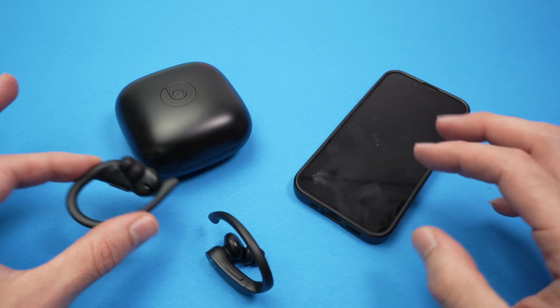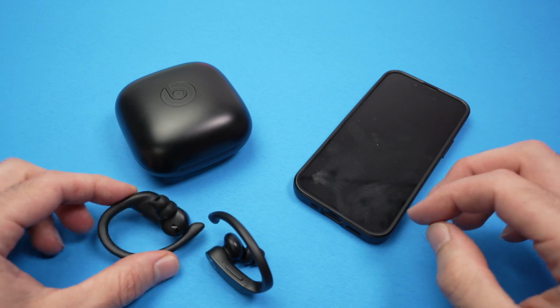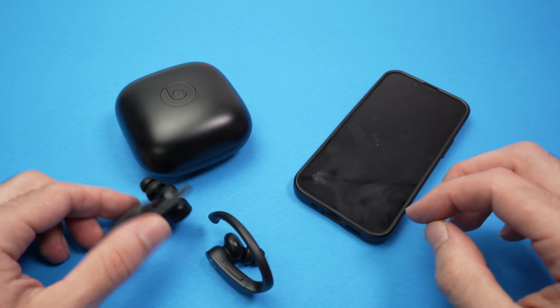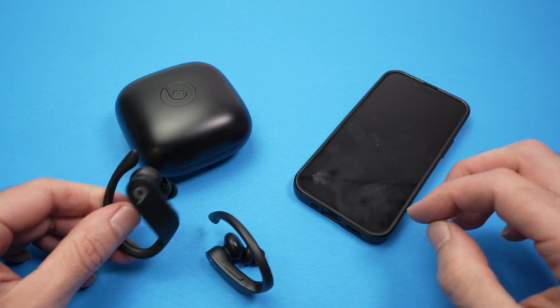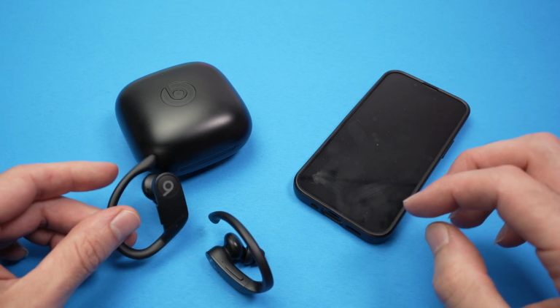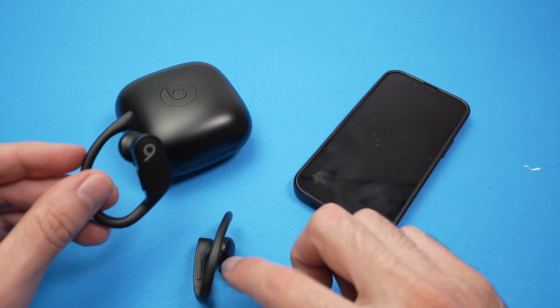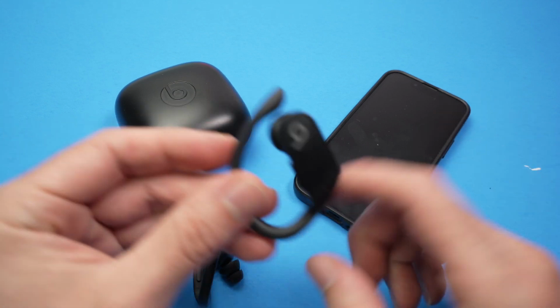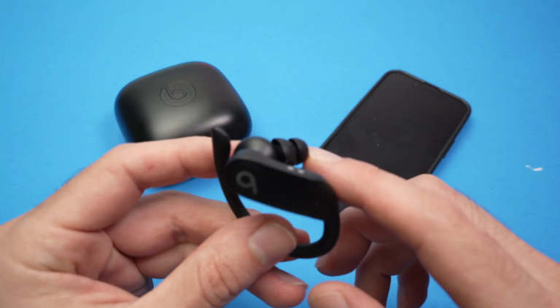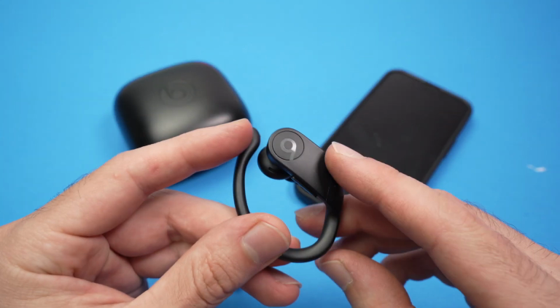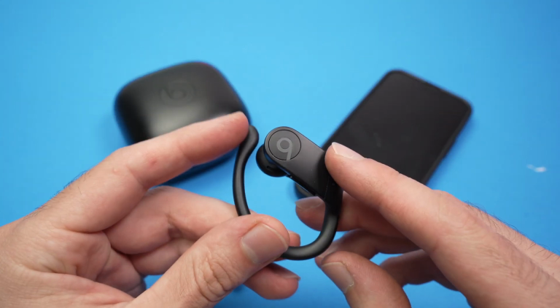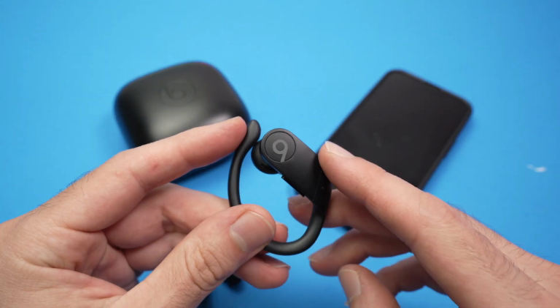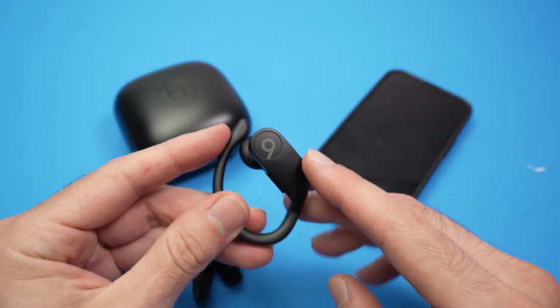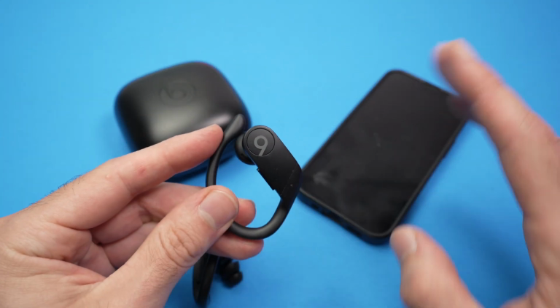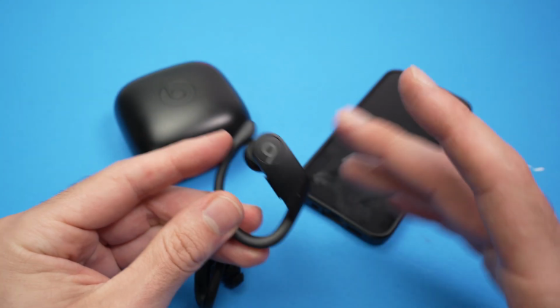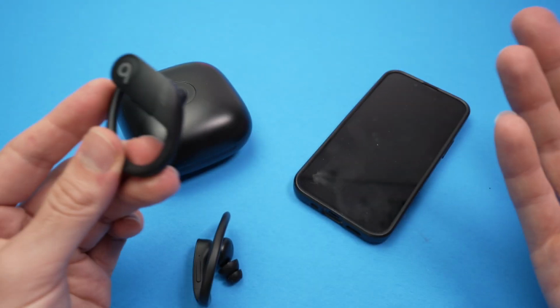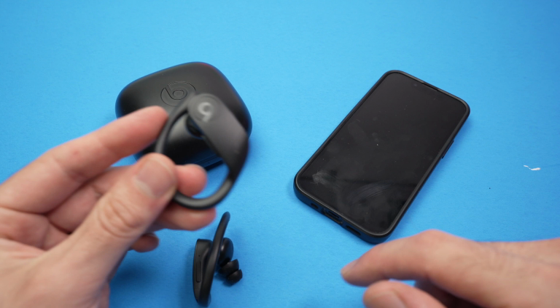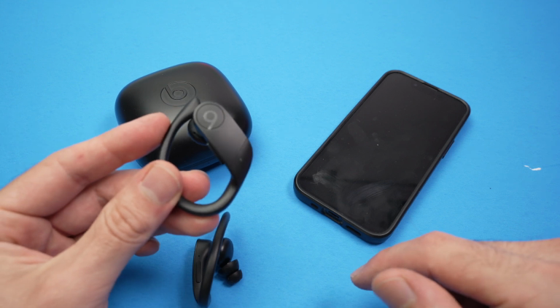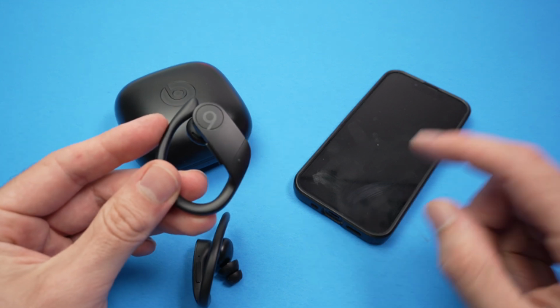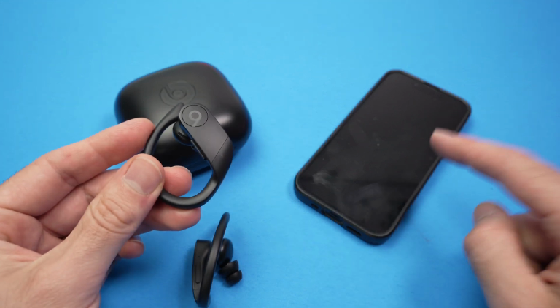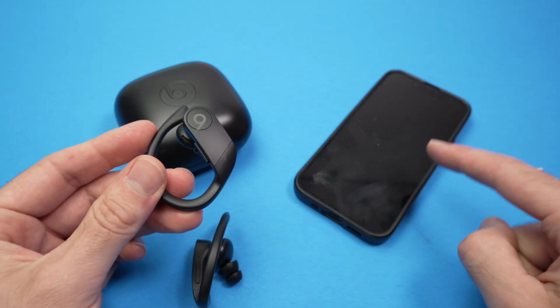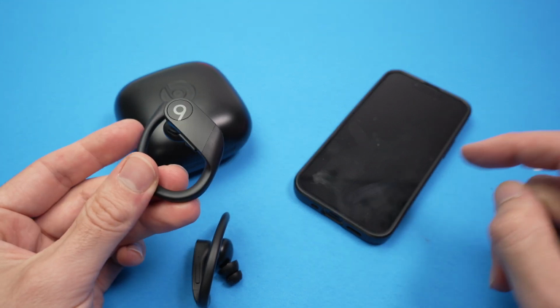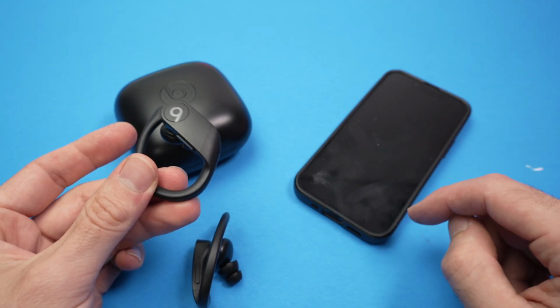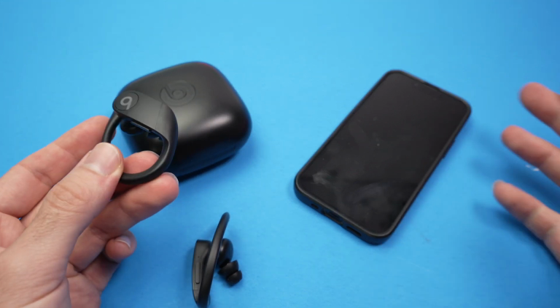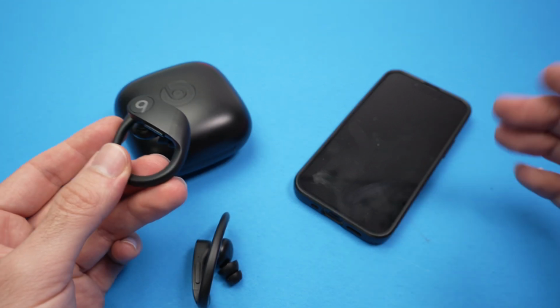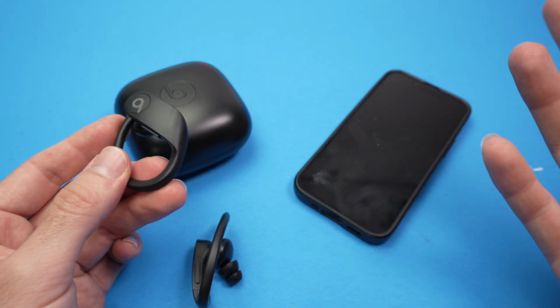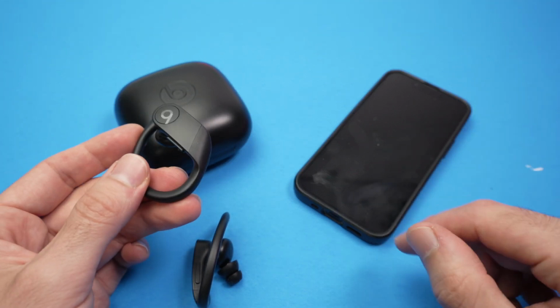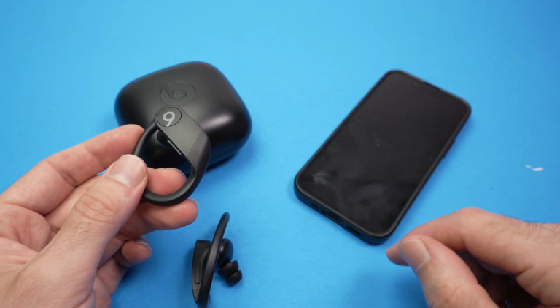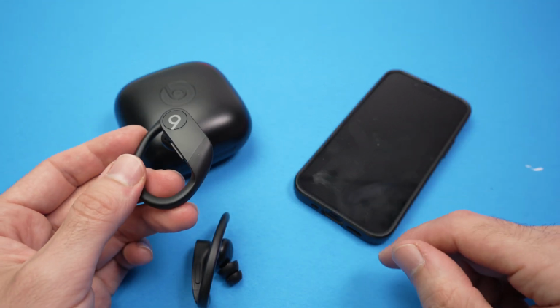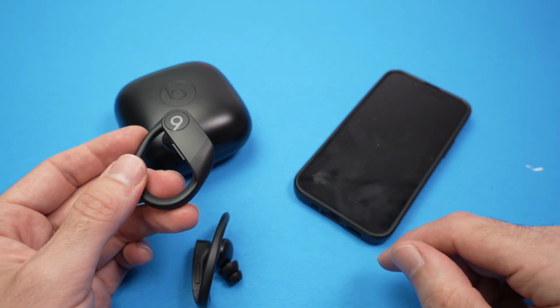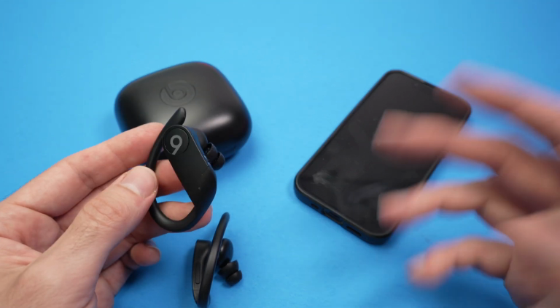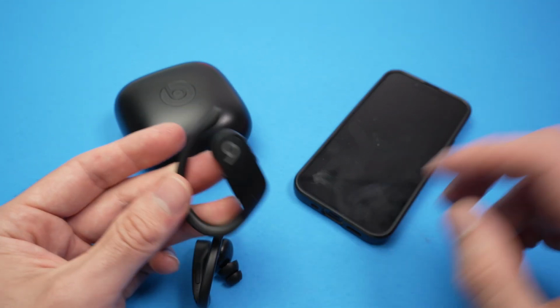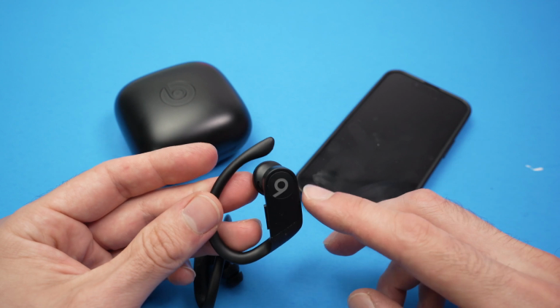In this video I'll show you what to do in case your Powerbeats Pro are not connecting anymore or are not connecting at all with your device — it could be an iPhone or Android smartphone. So let's get started.